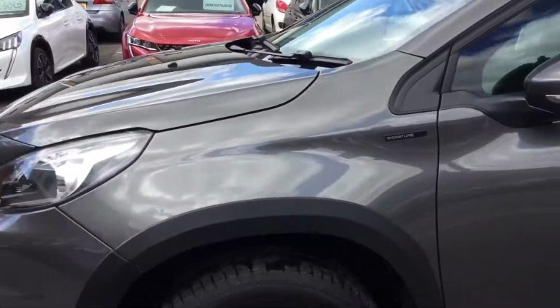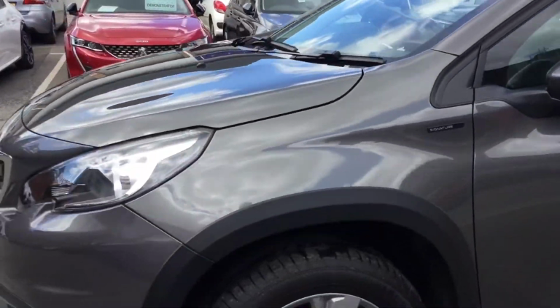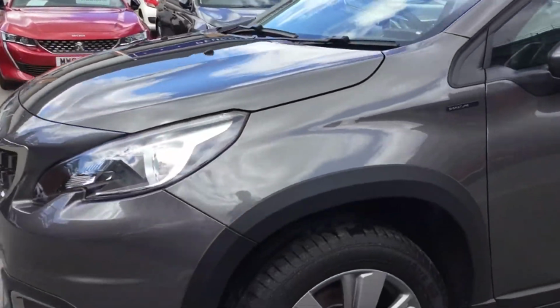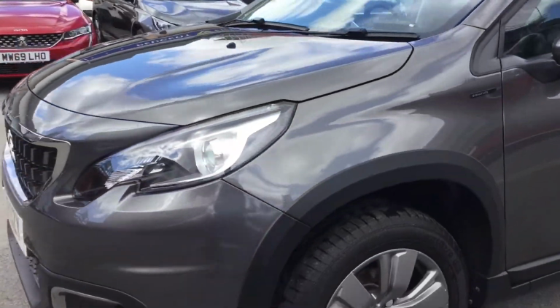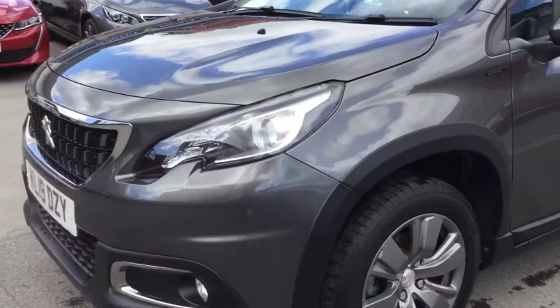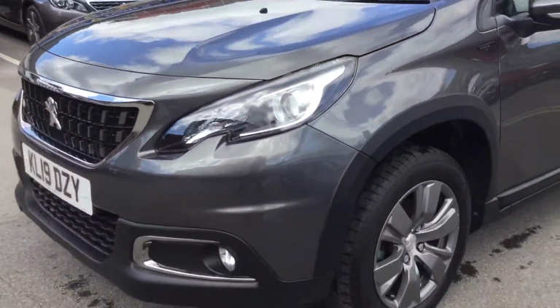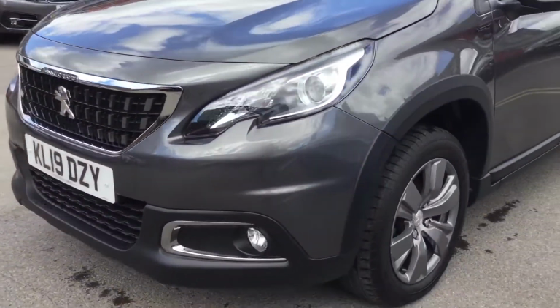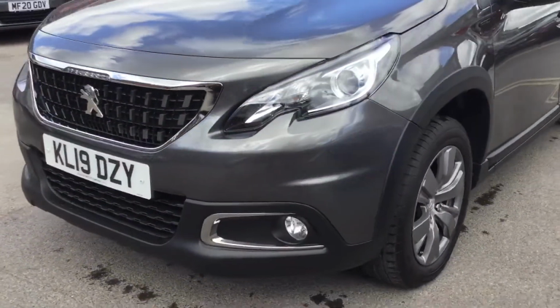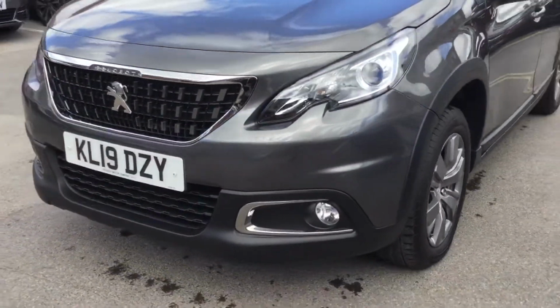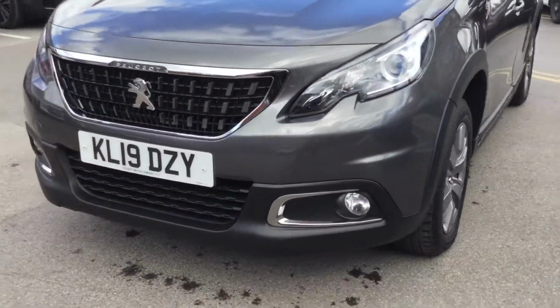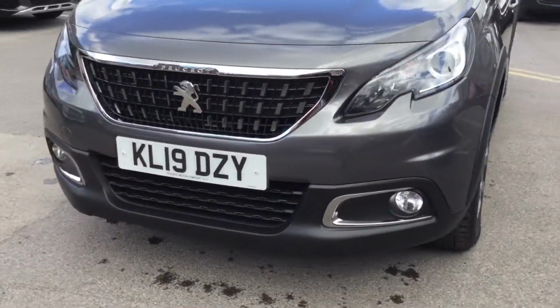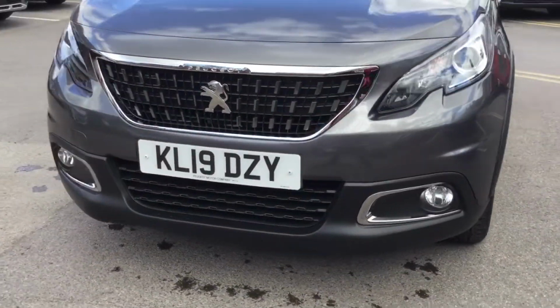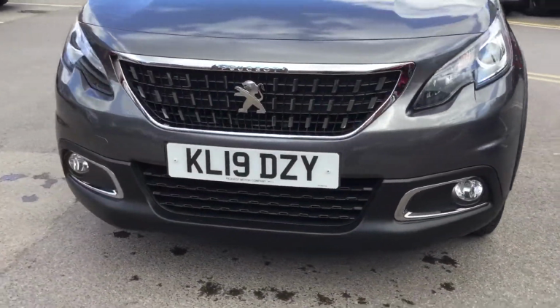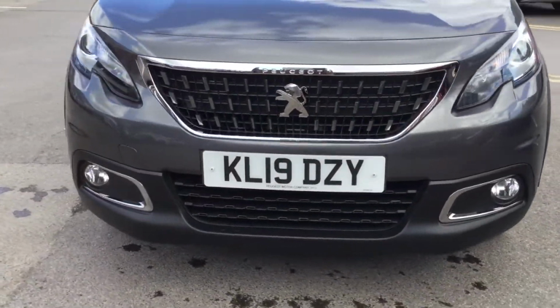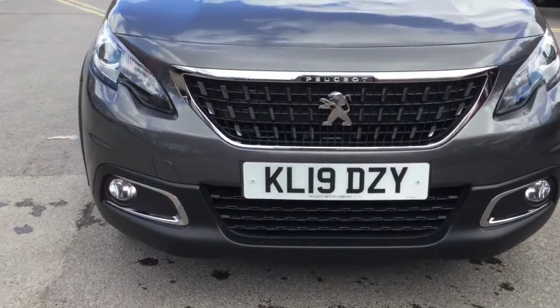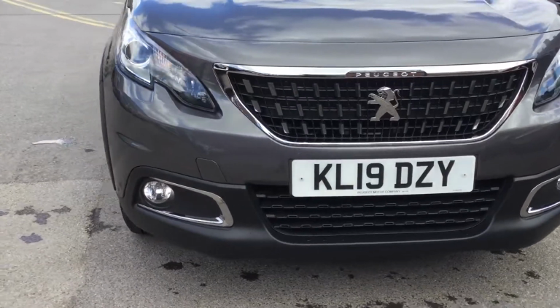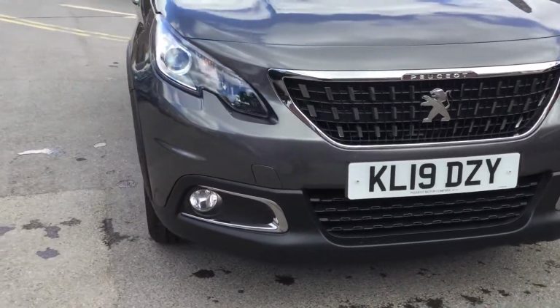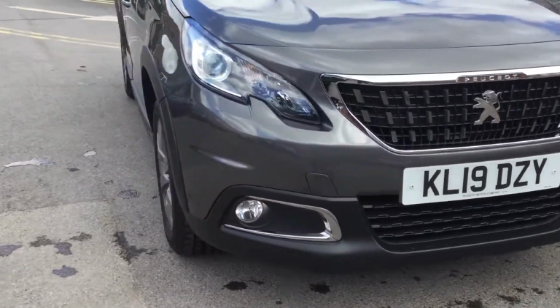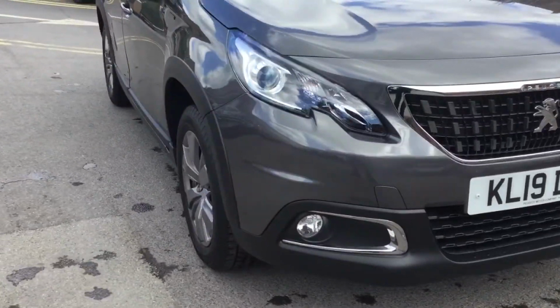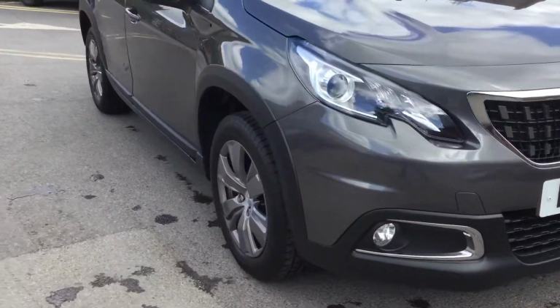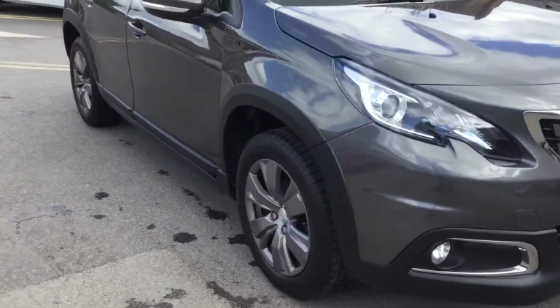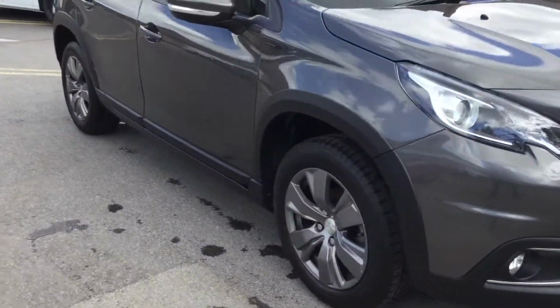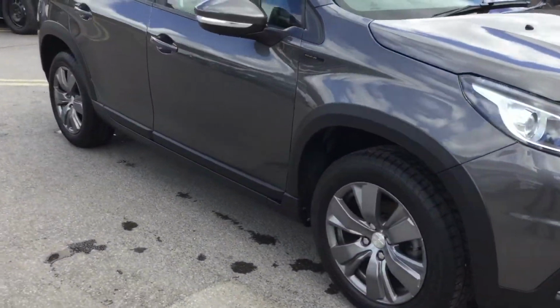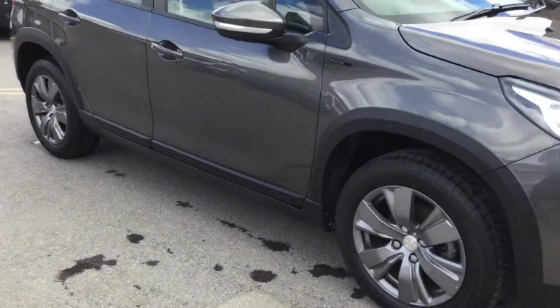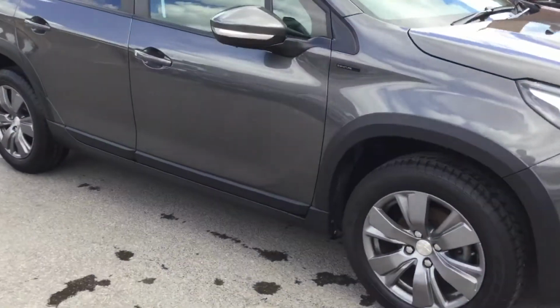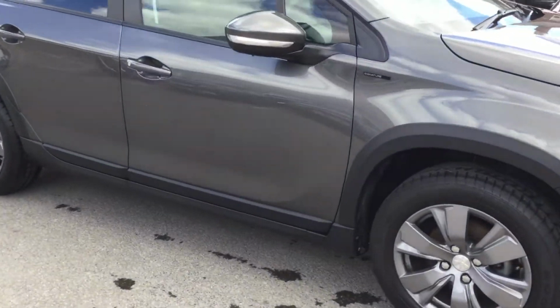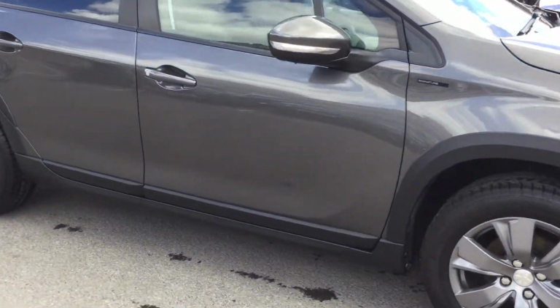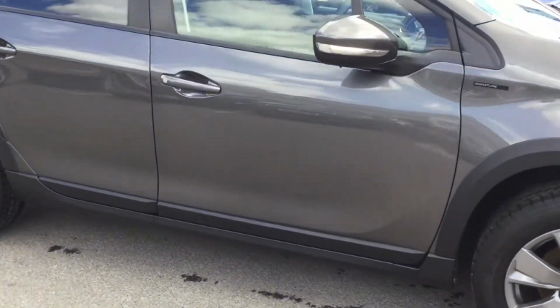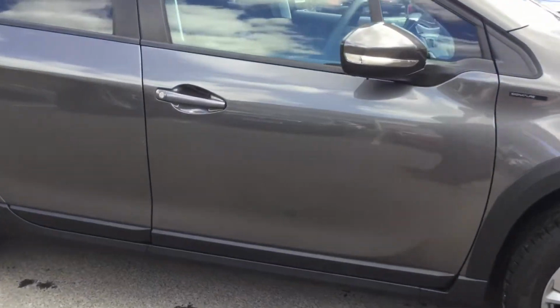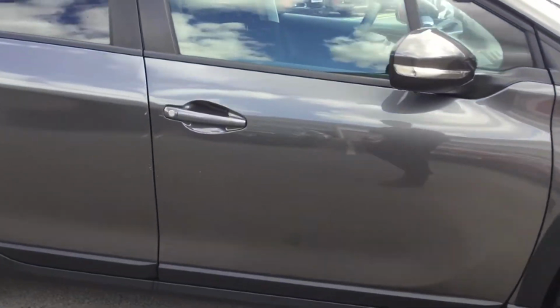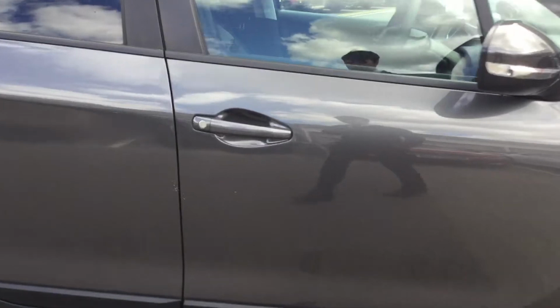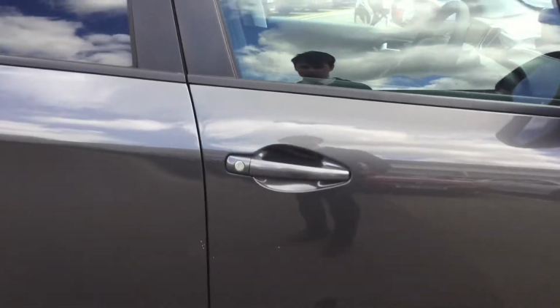Come around the front and as you can see at the bottom you do get your fog lights, which are very useful. I'm going to show you what features we have on the inside now.